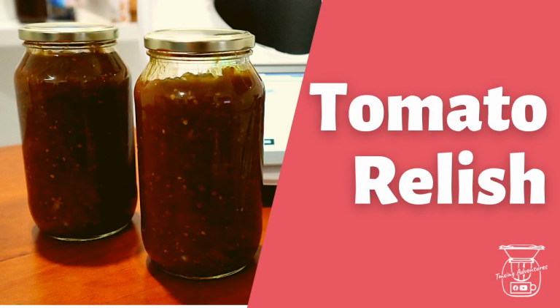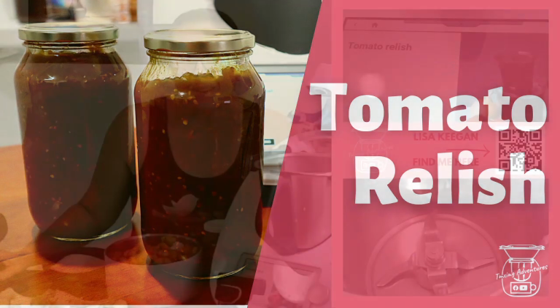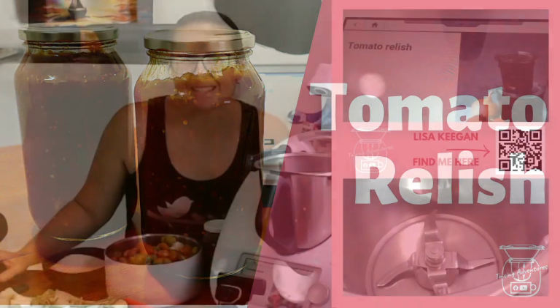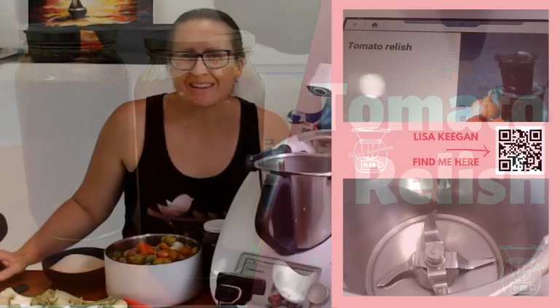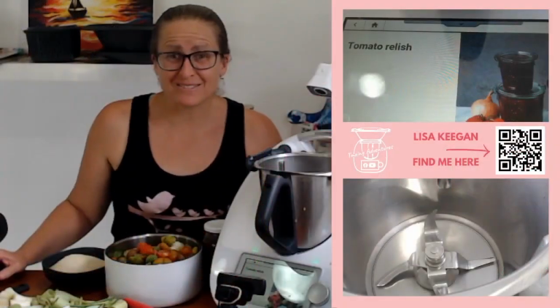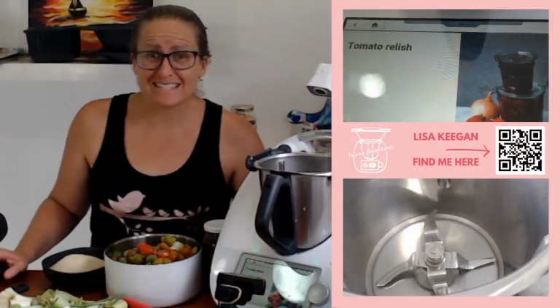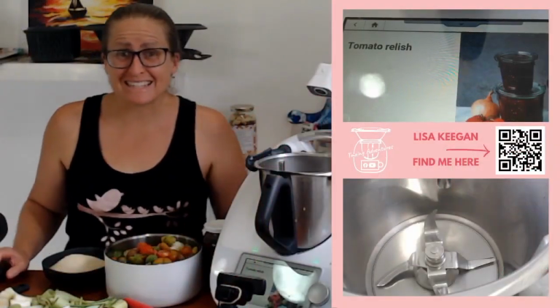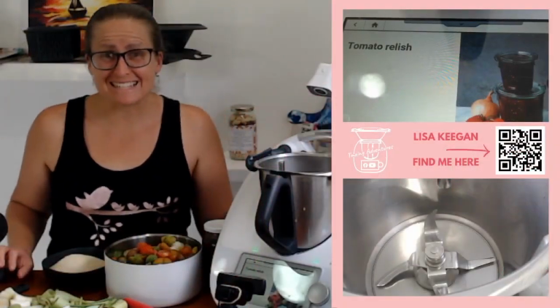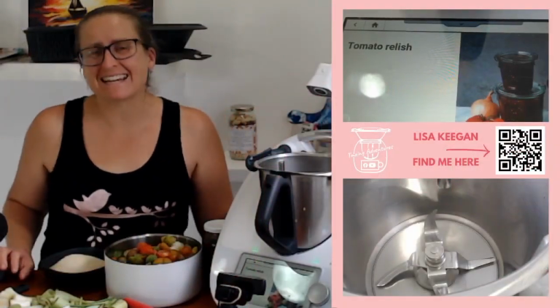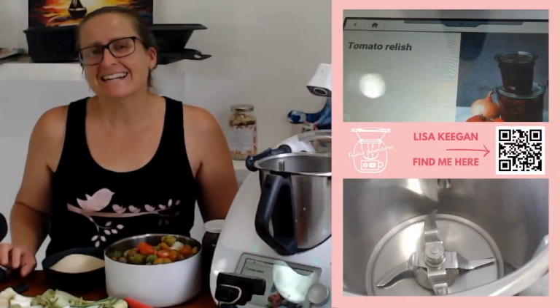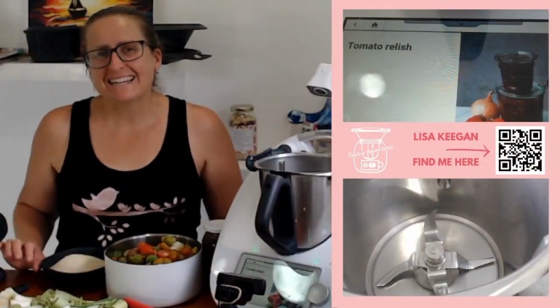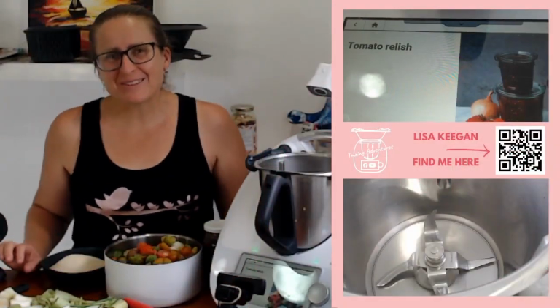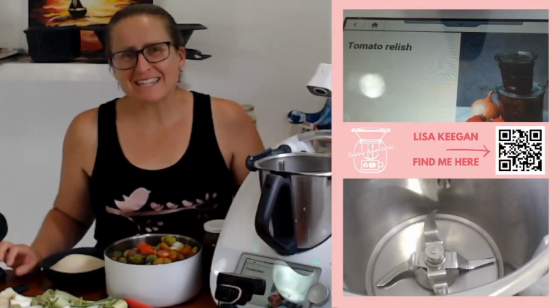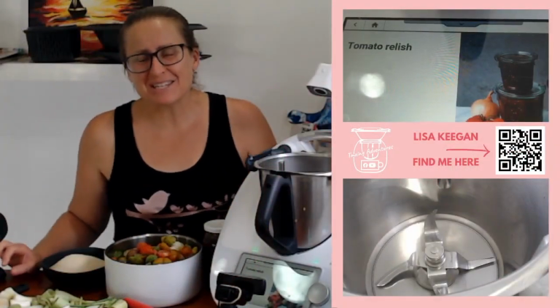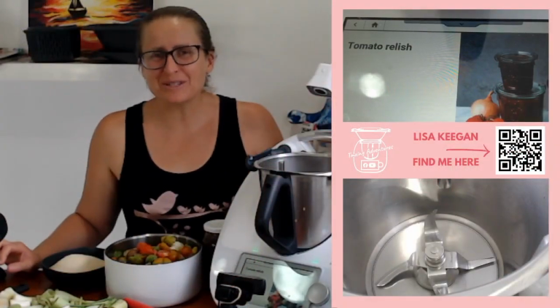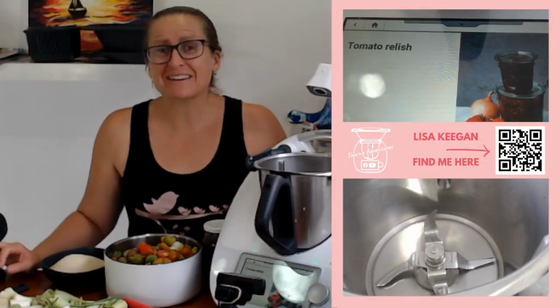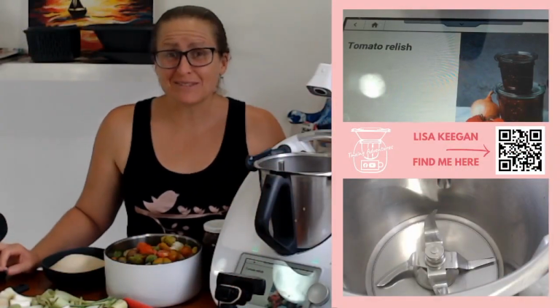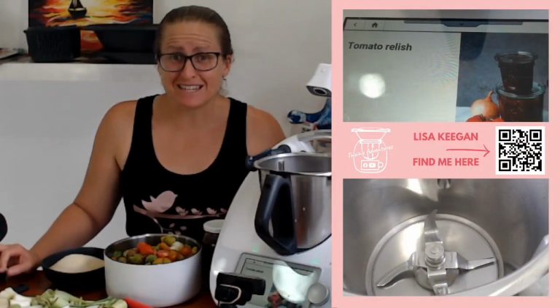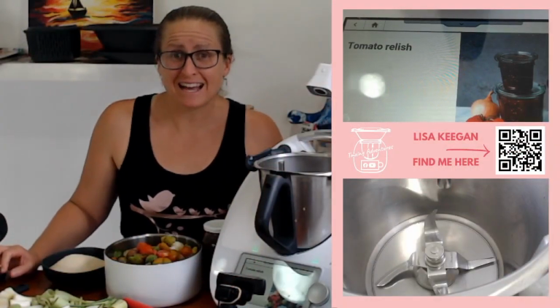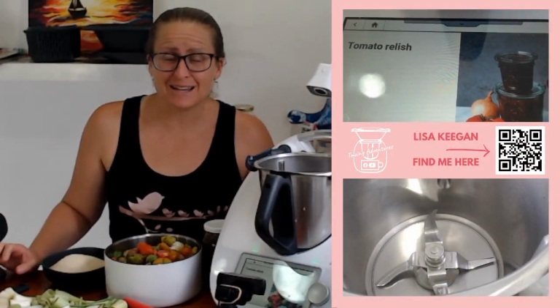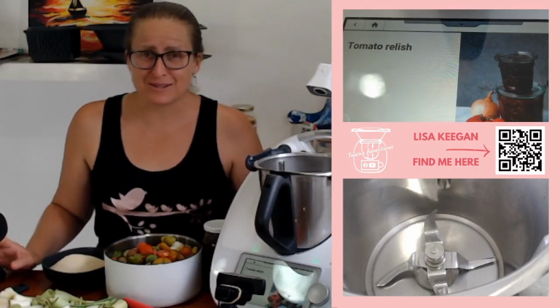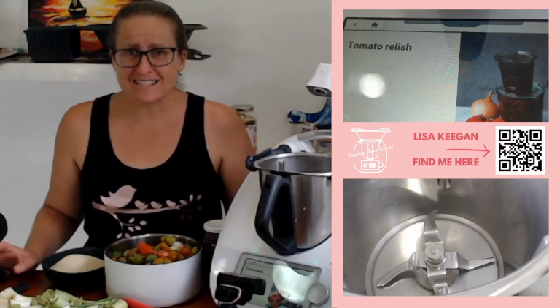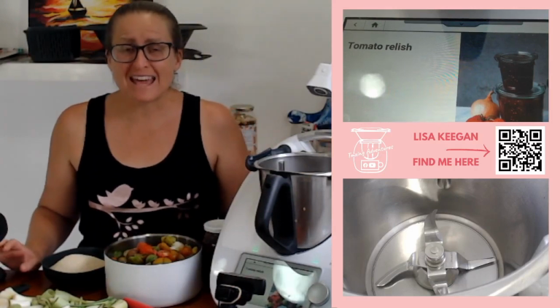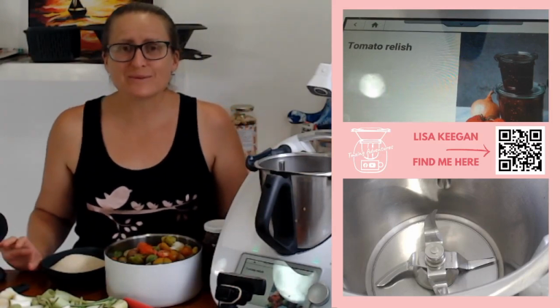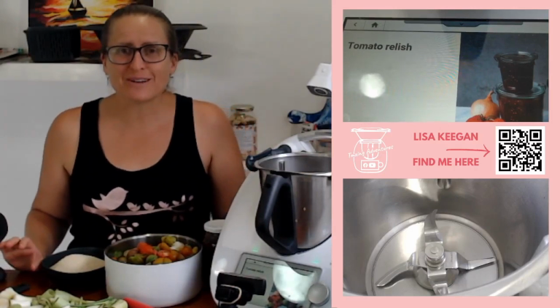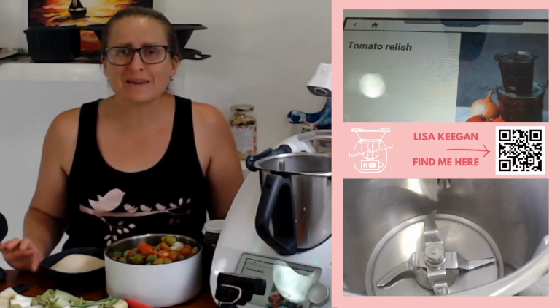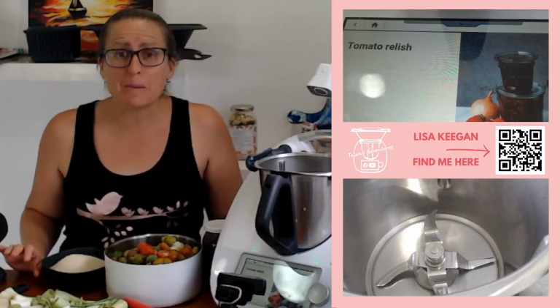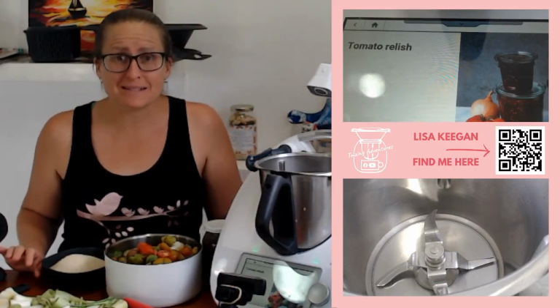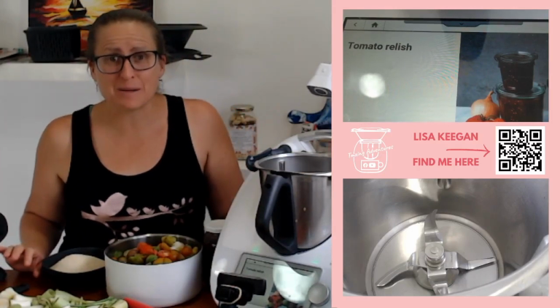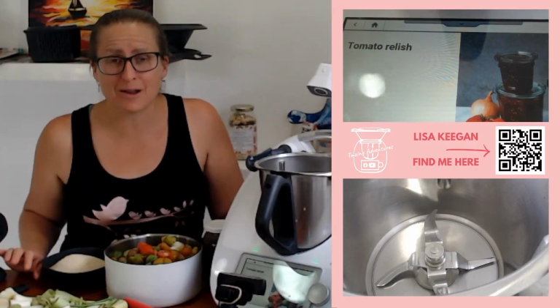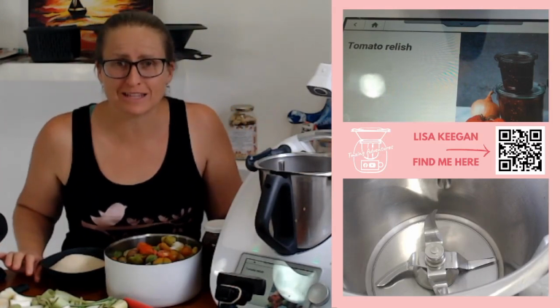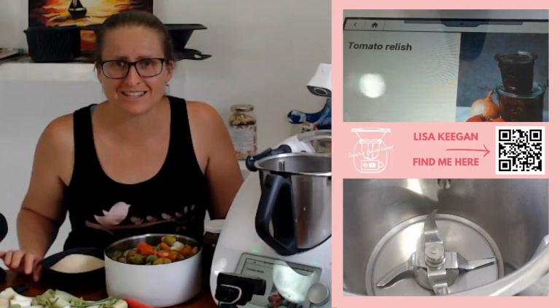Welcome to TMXing Adventures. Lisa here. We're continuing on our gifting series and we're going to make an amazing tomato relish today.